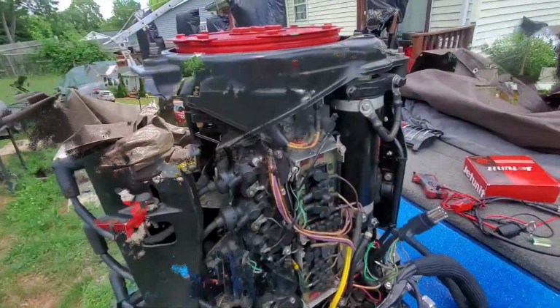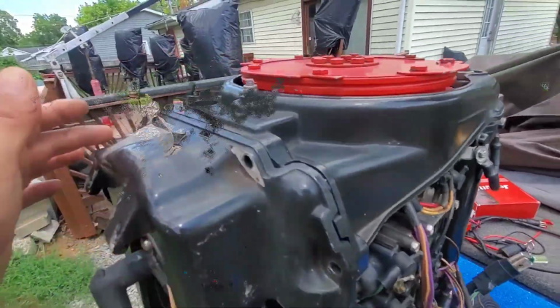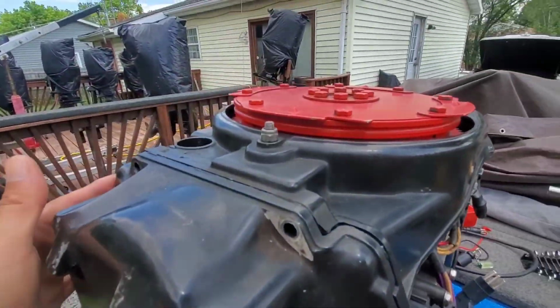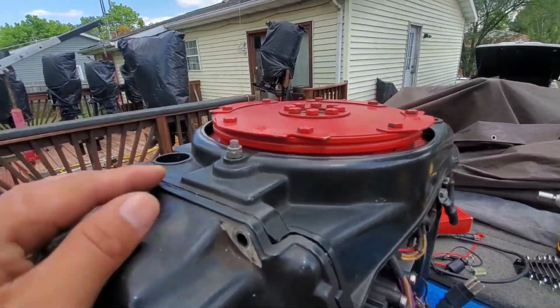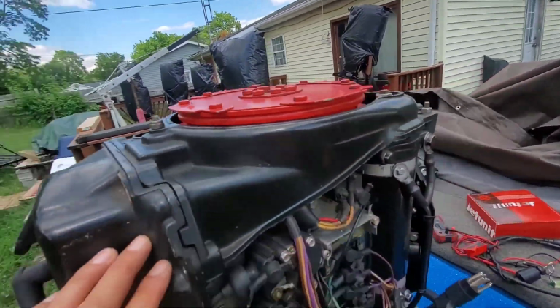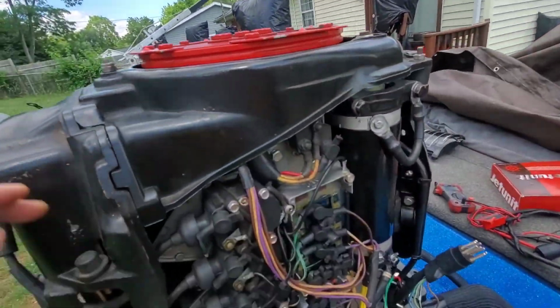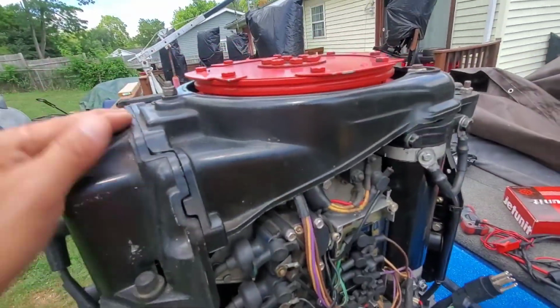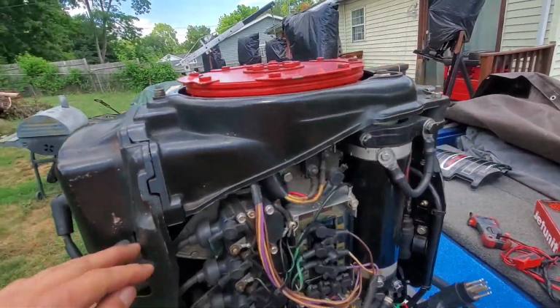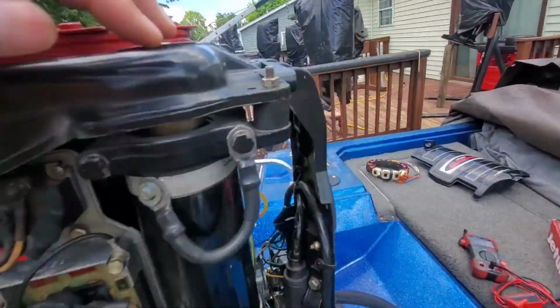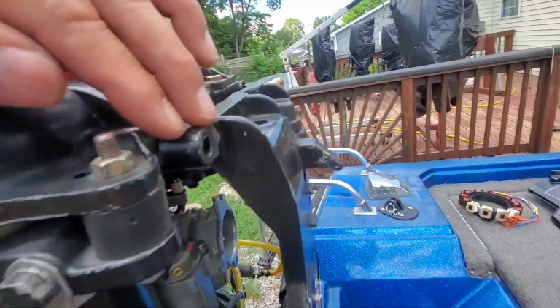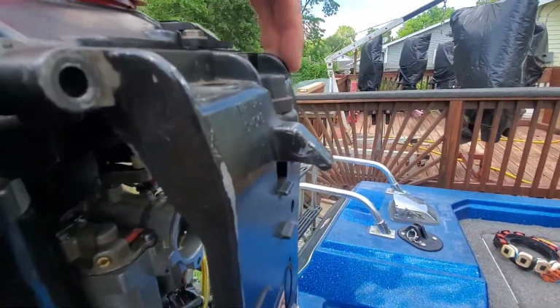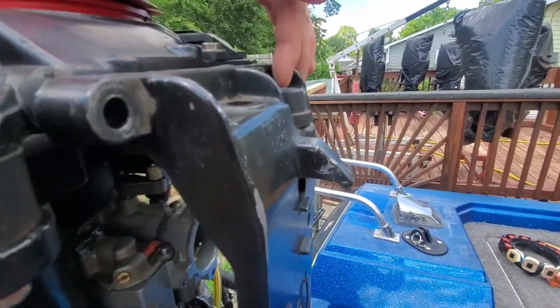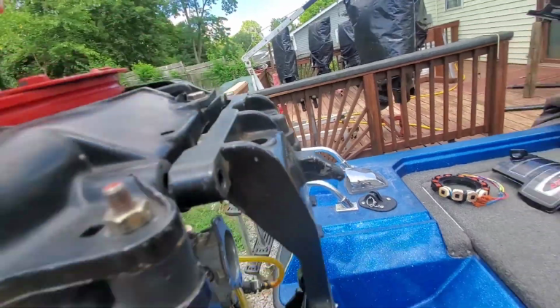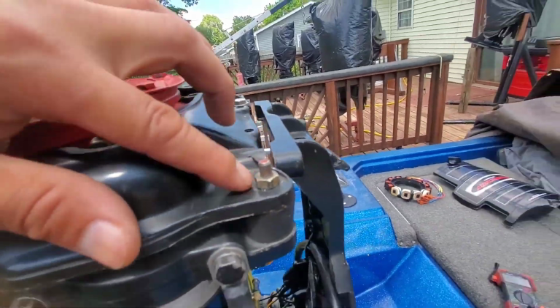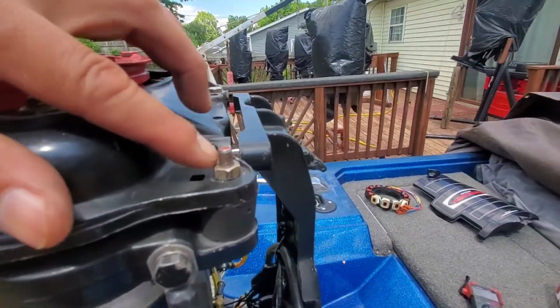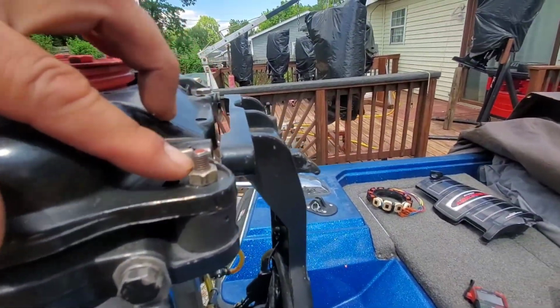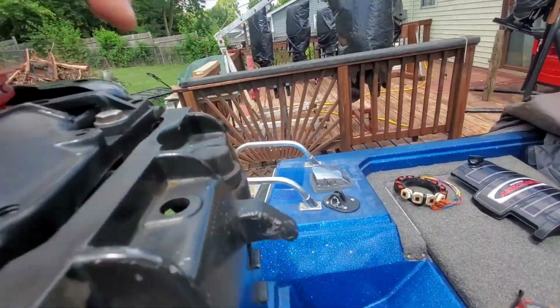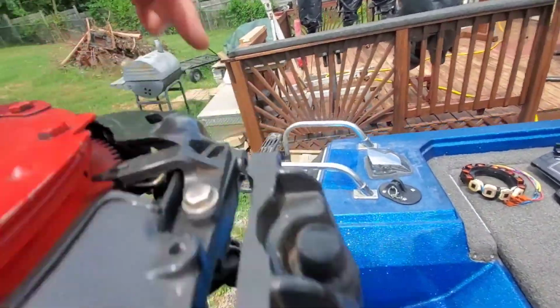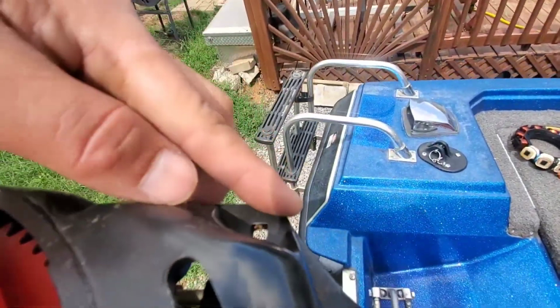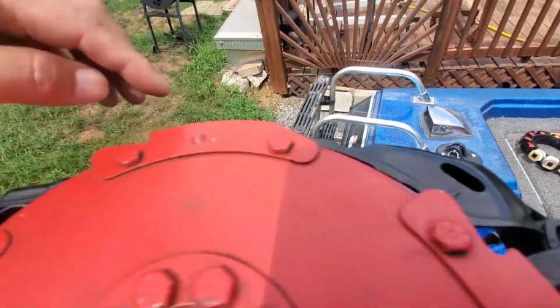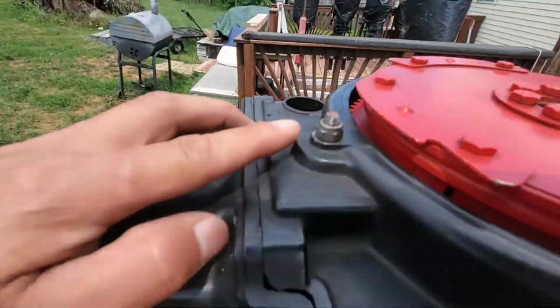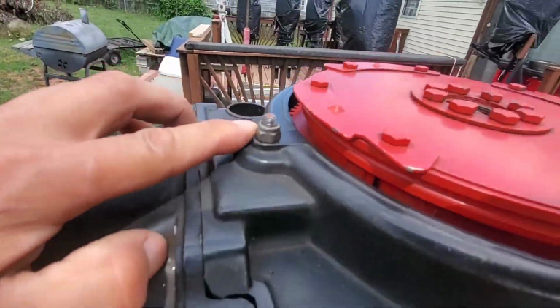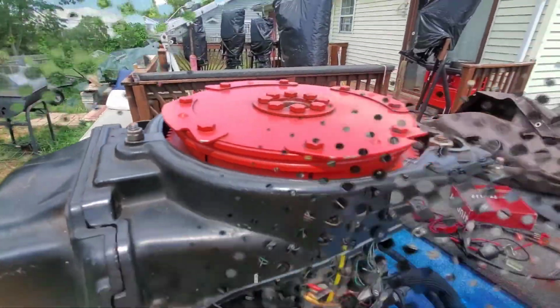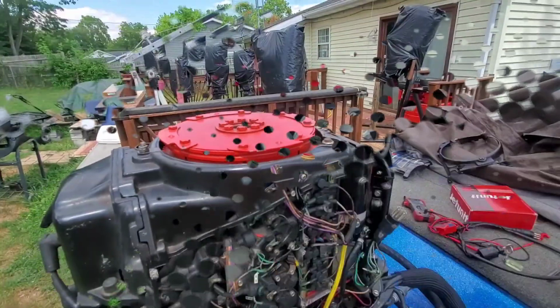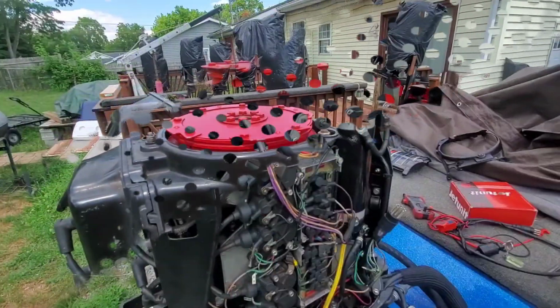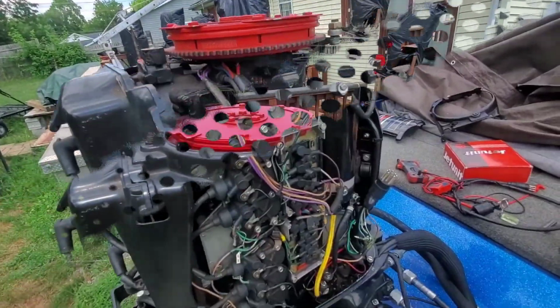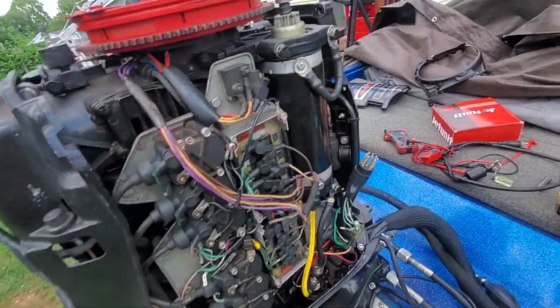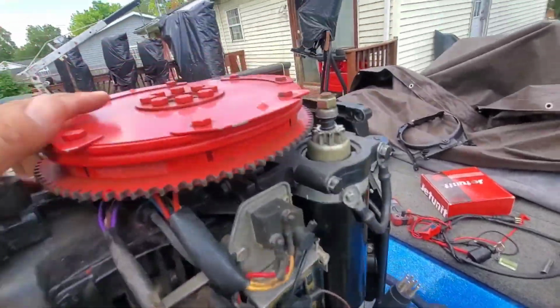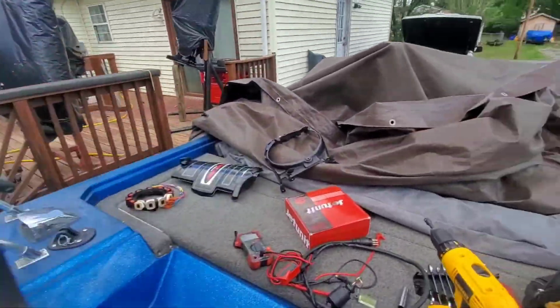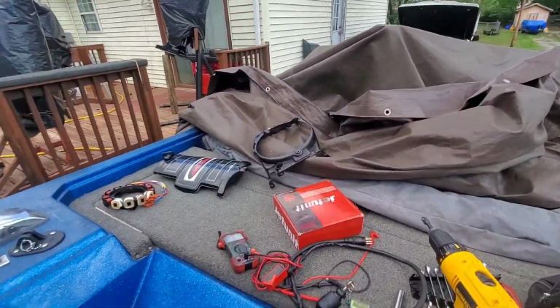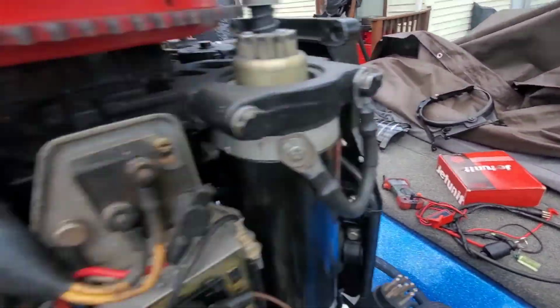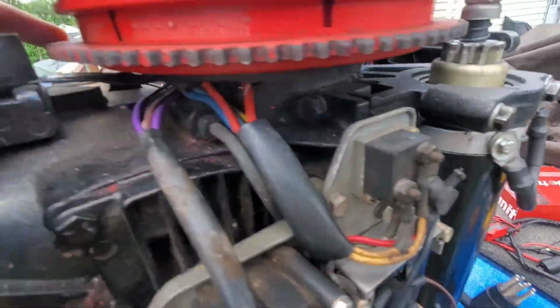After you've got the size 13 bolts — there's four in the back and two in the front — you just have to remove the size 11. There's one, two, and three of those. Now I've got the top cowling removed and set aside.